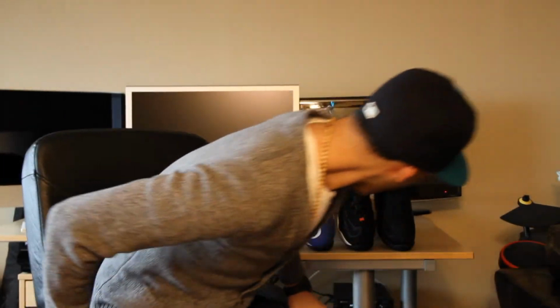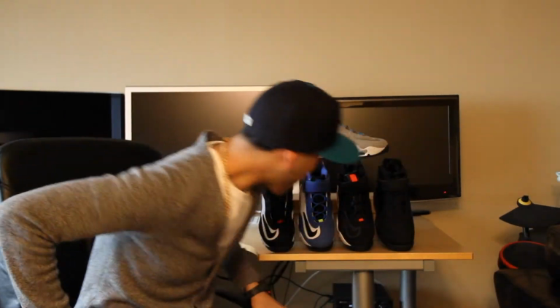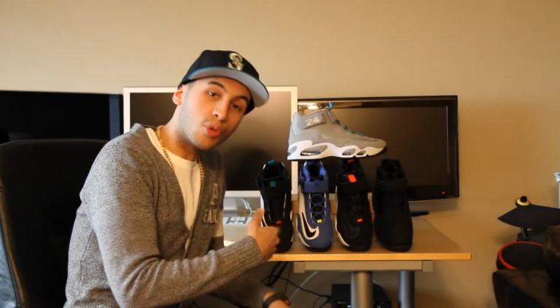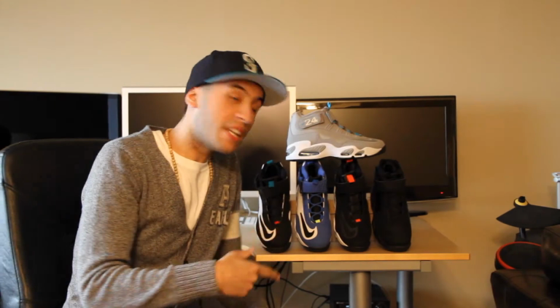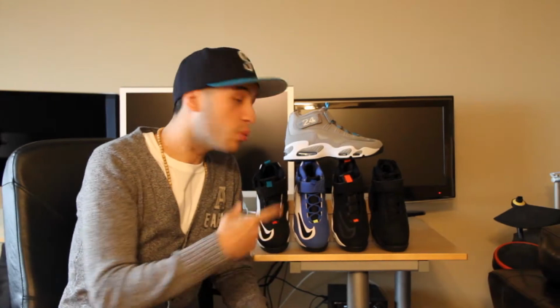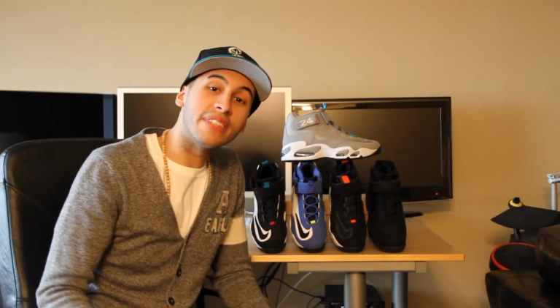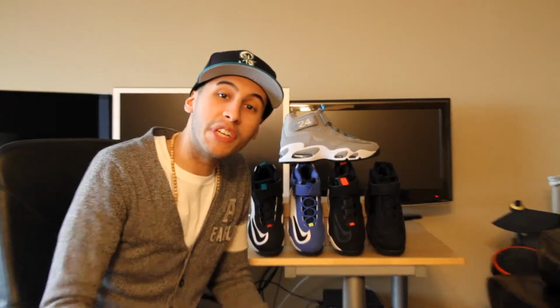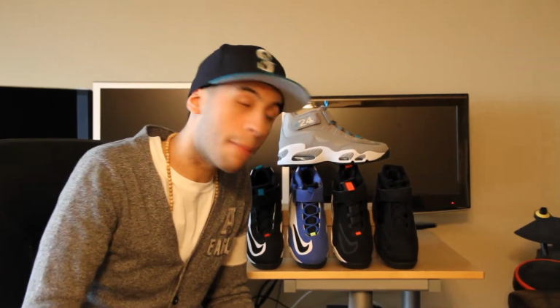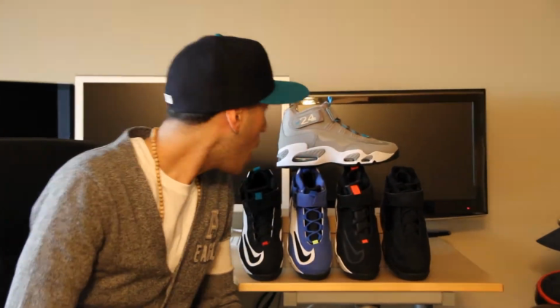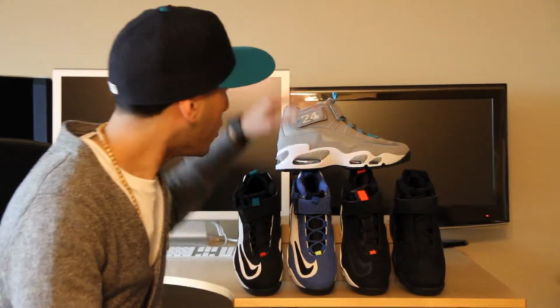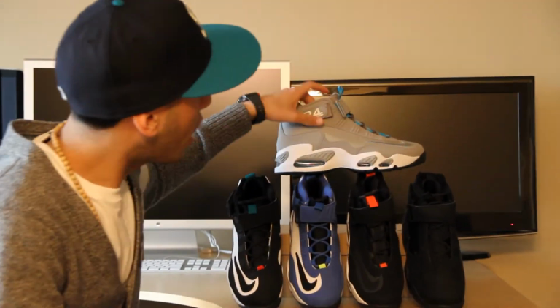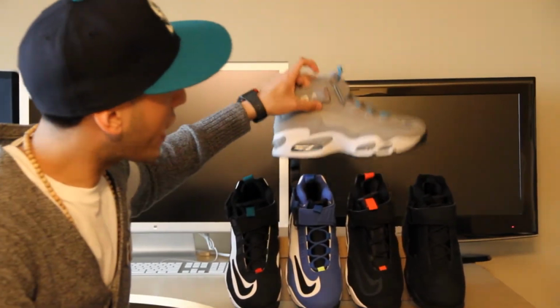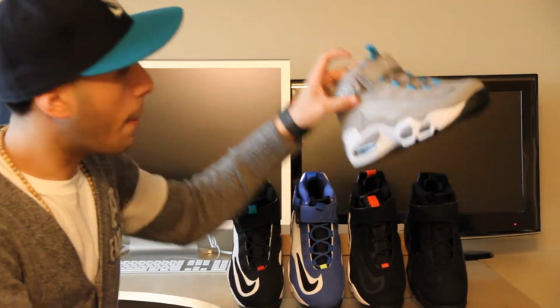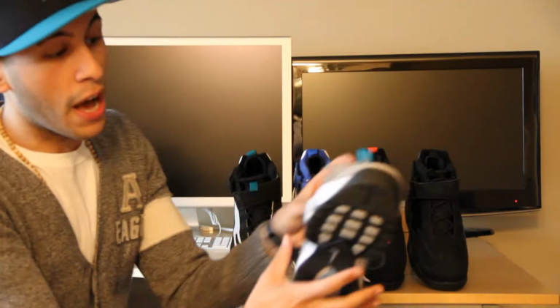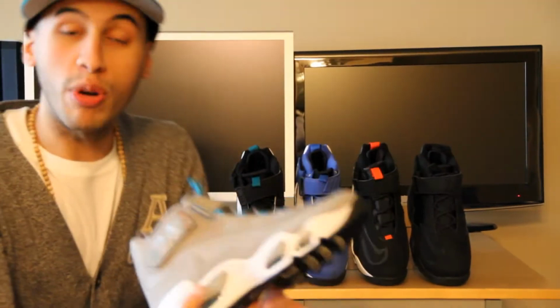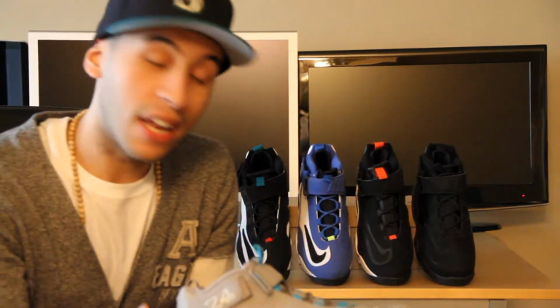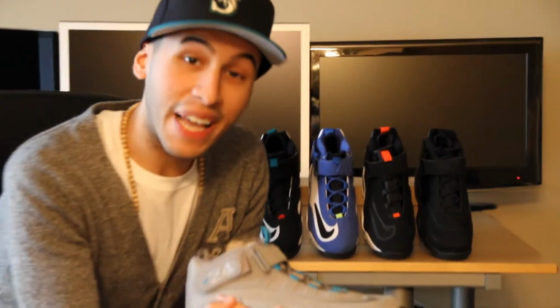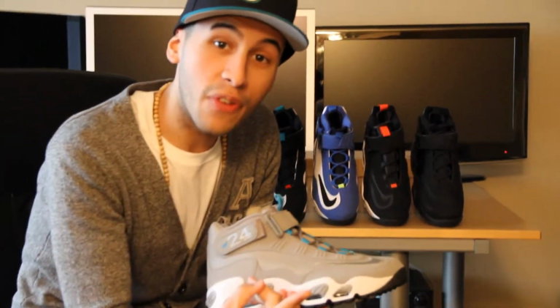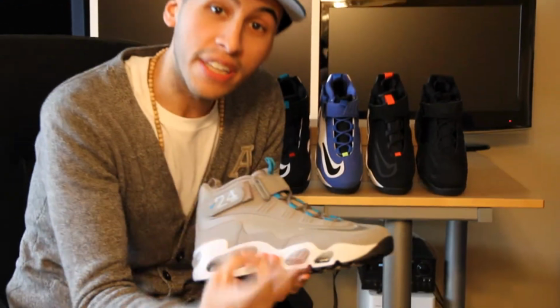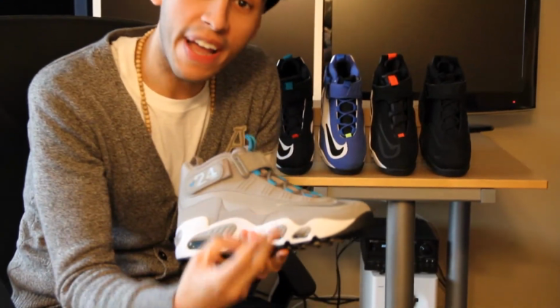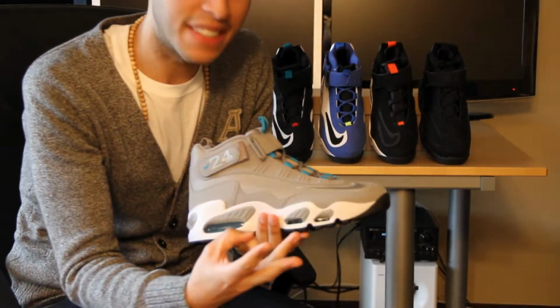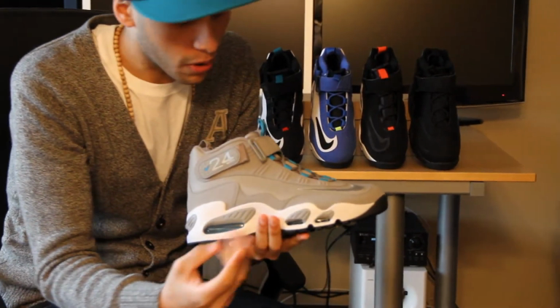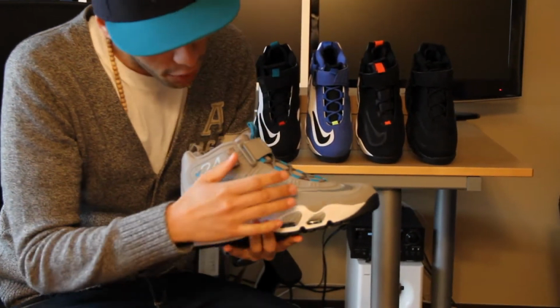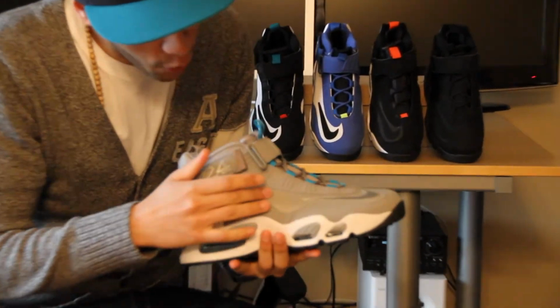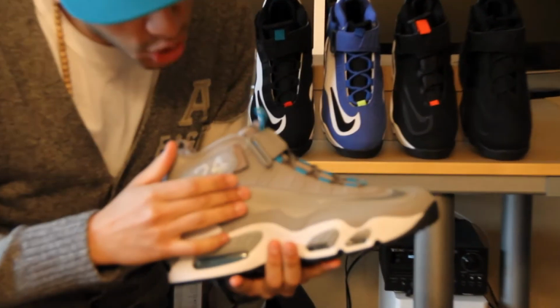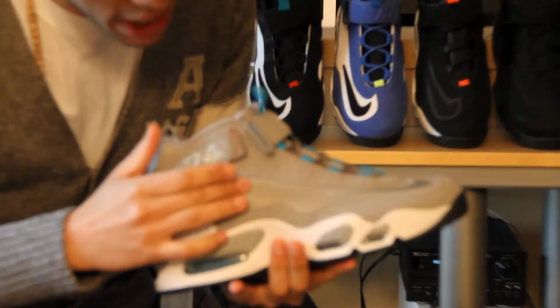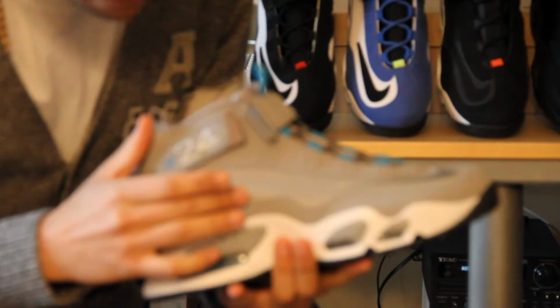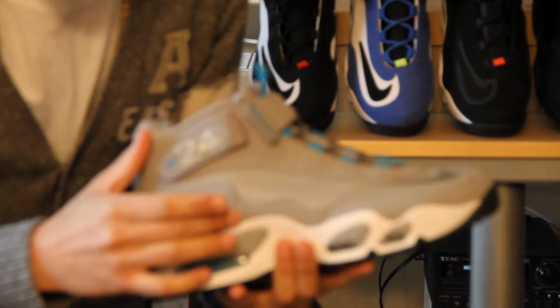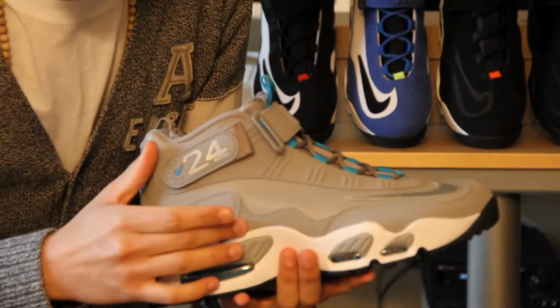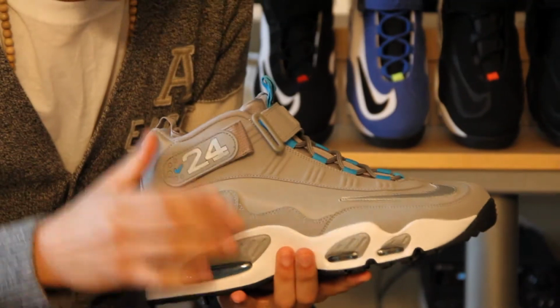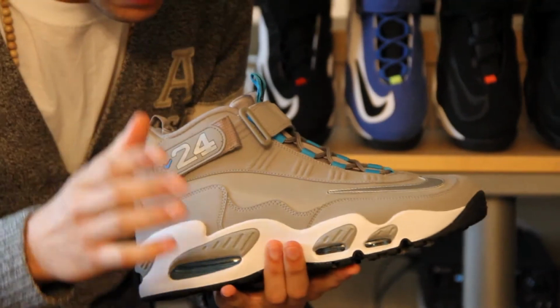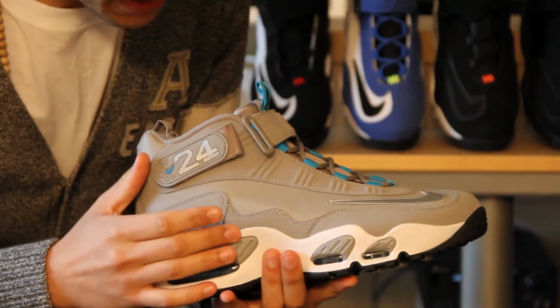What we have here is the 2009-2010 Griffeys — the newest colorway that came out. The three main colors are metallic silver, gray, and teal. First off, we have the smooth leather mixing with the new buck, and they mix together well.